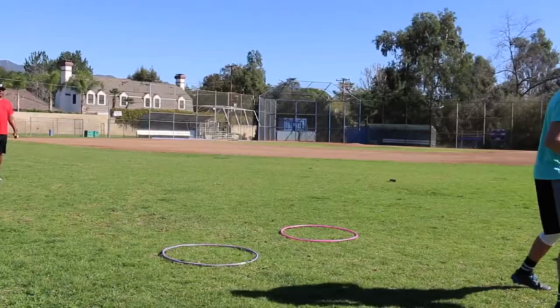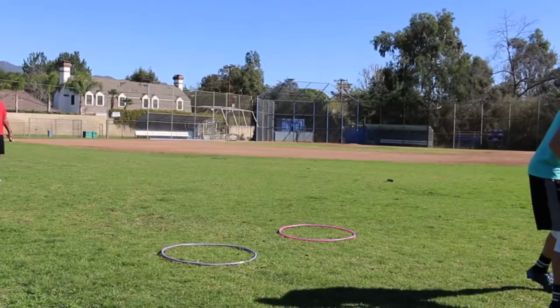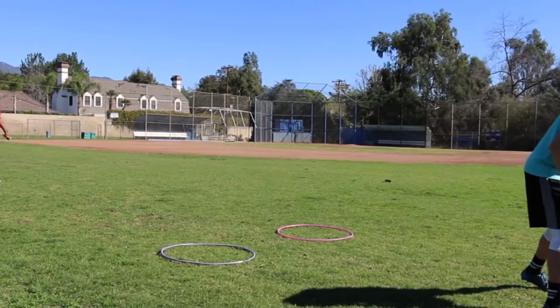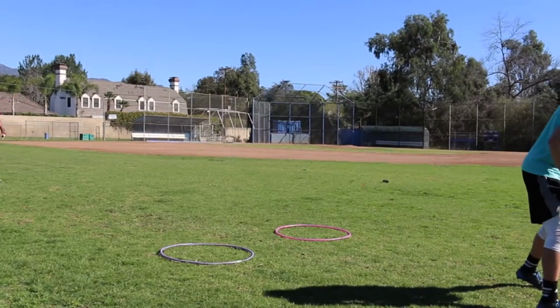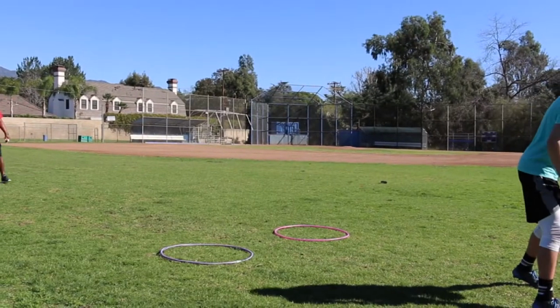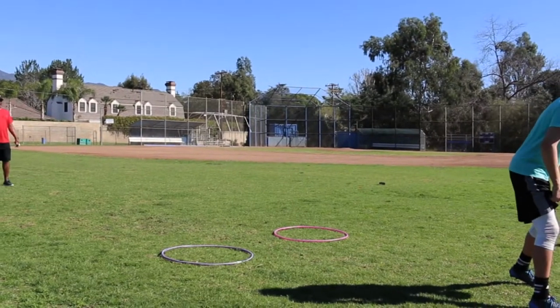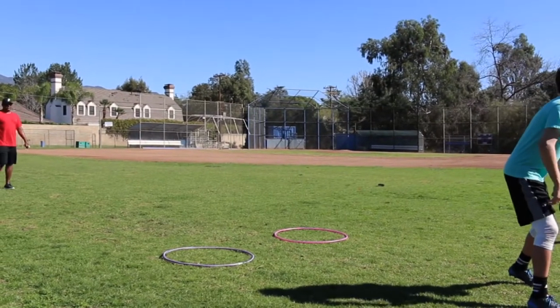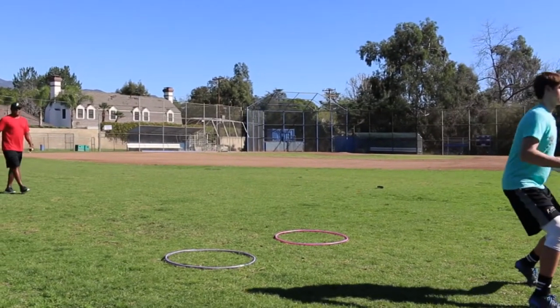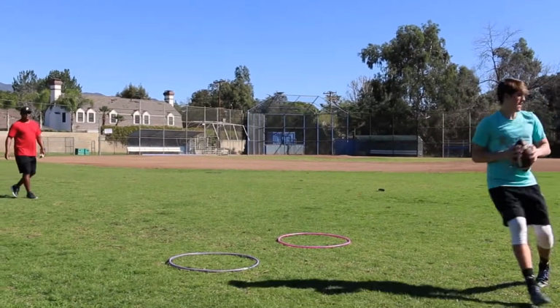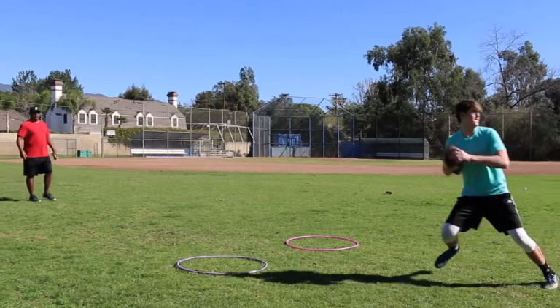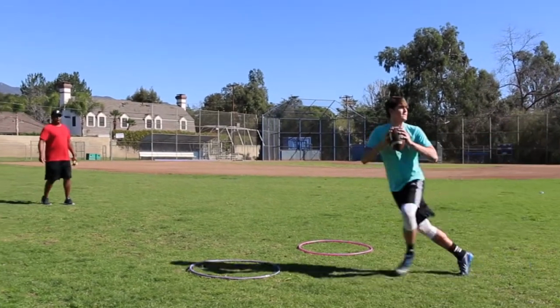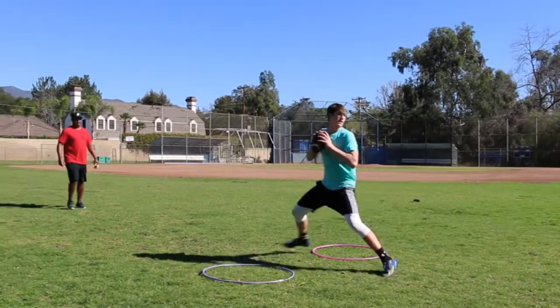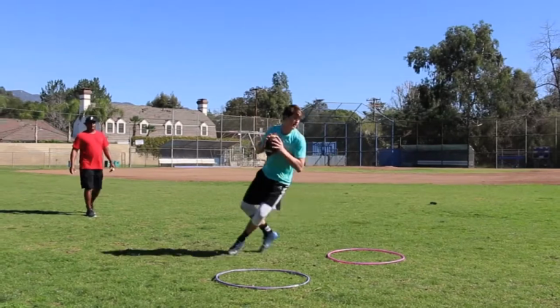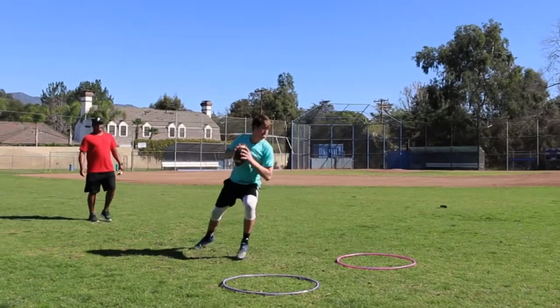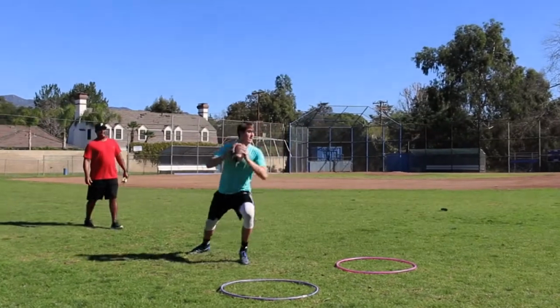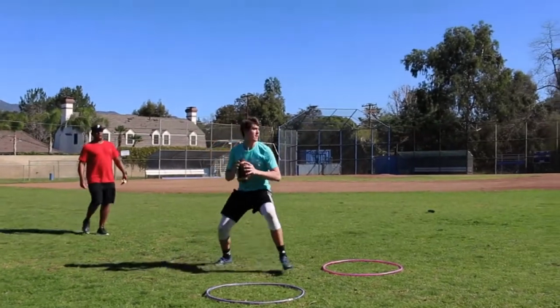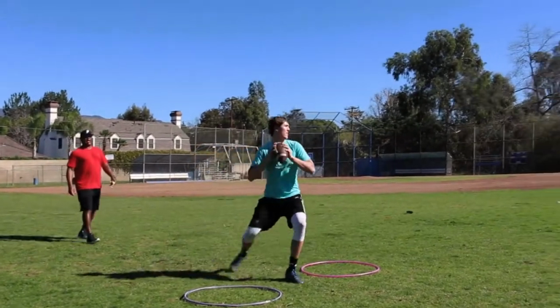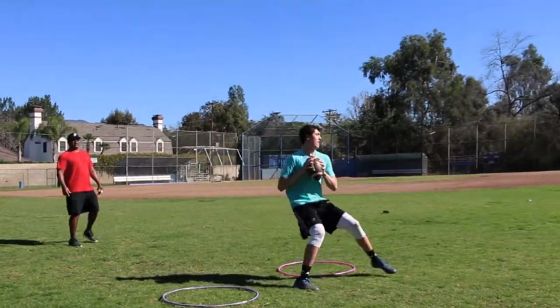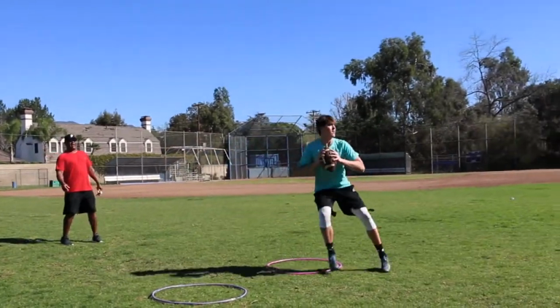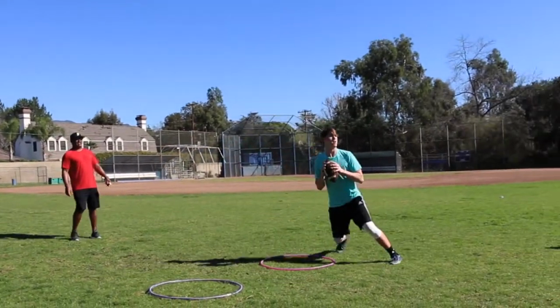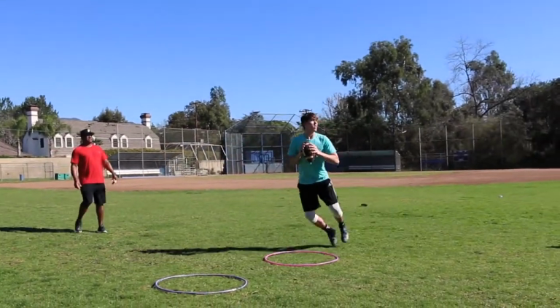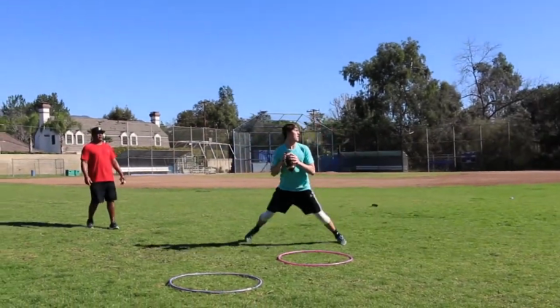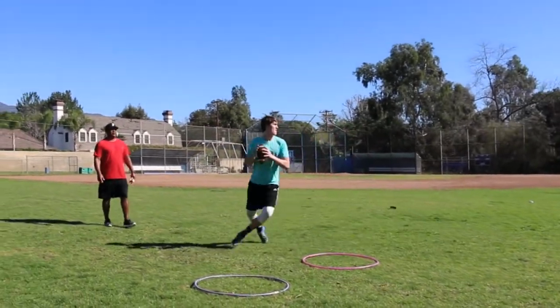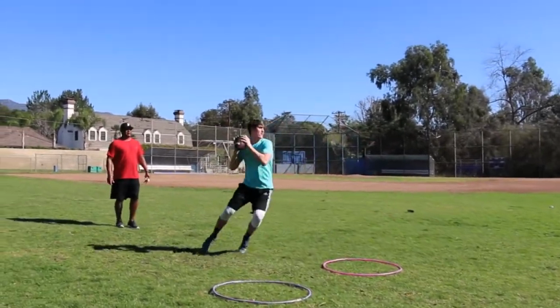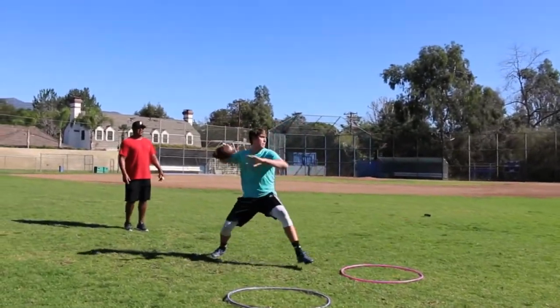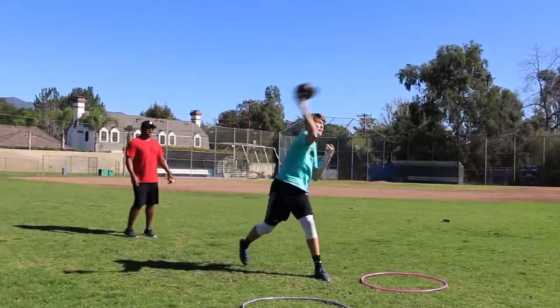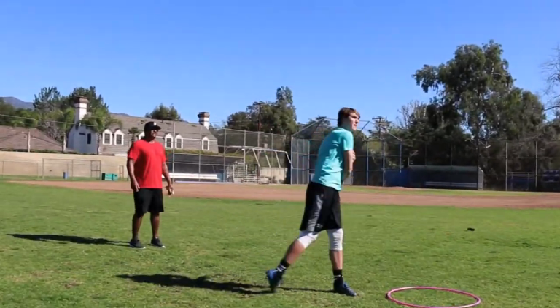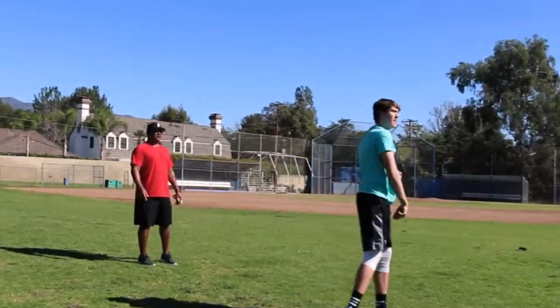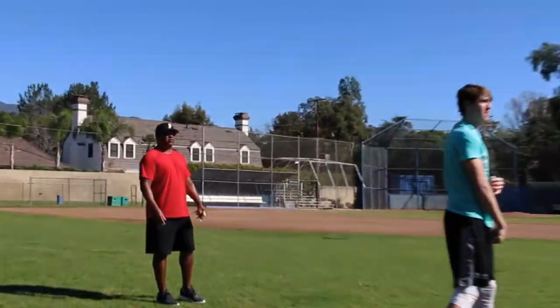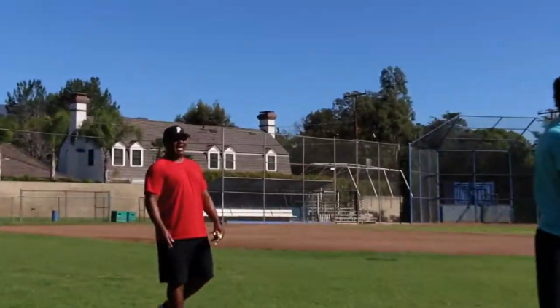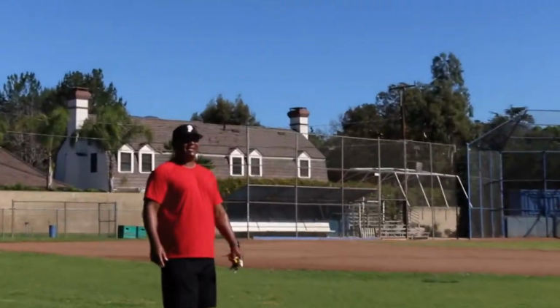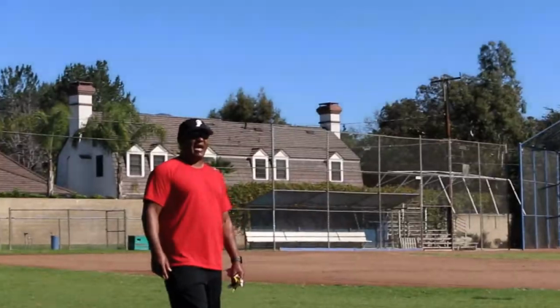Stay light on your feet like a dancer. Get out, survey, heads on a swivel. Spot your target, stick your foot in the ground. Excellent job.